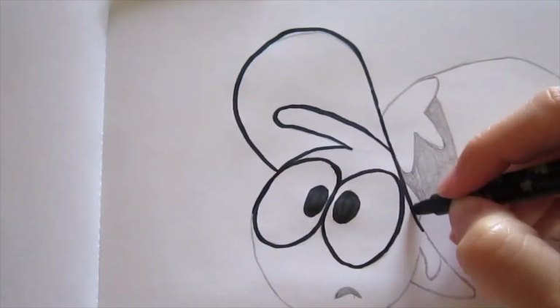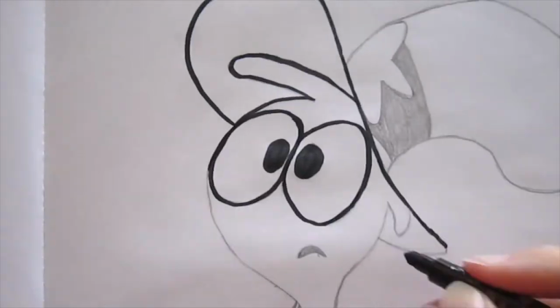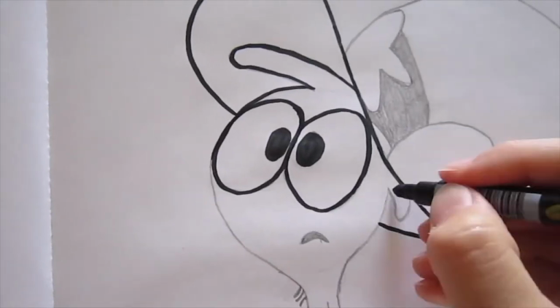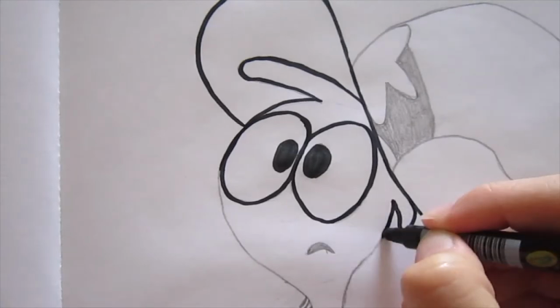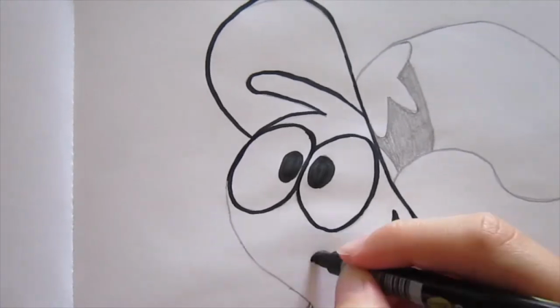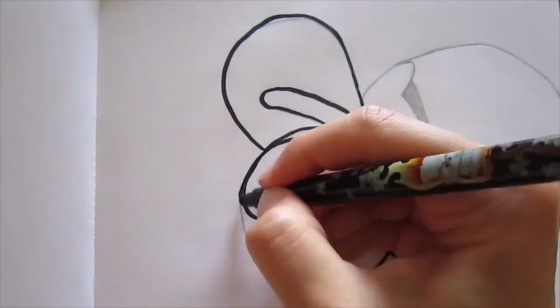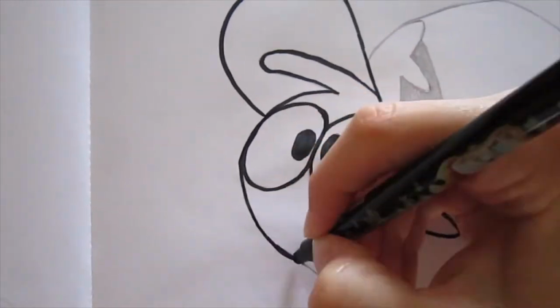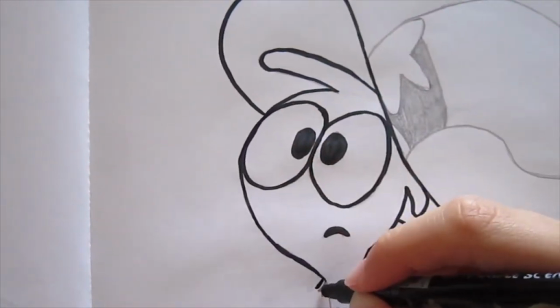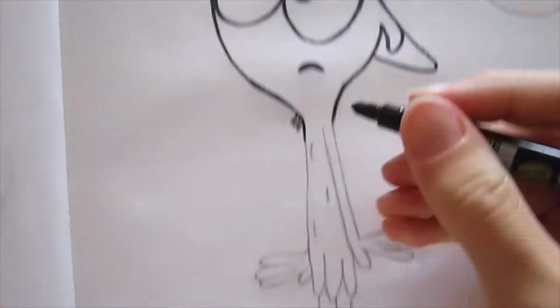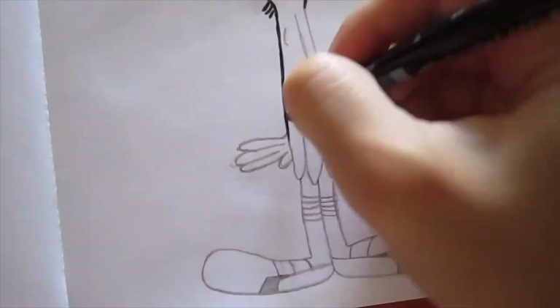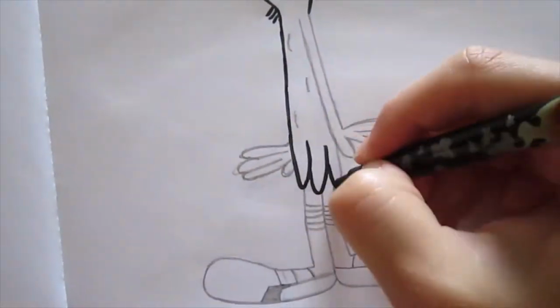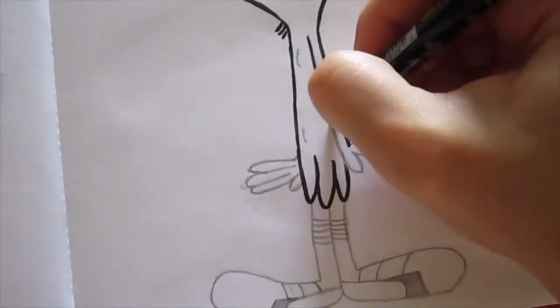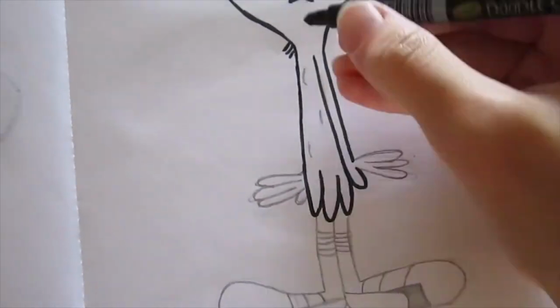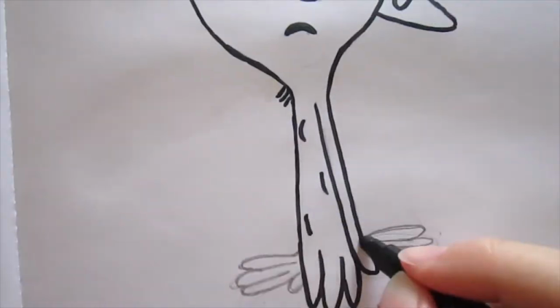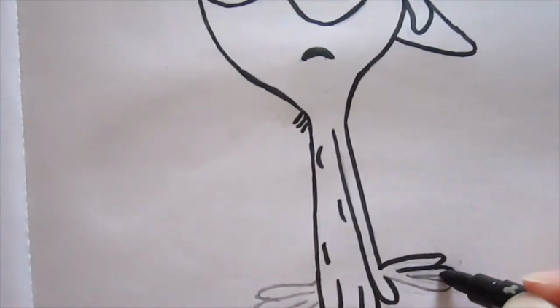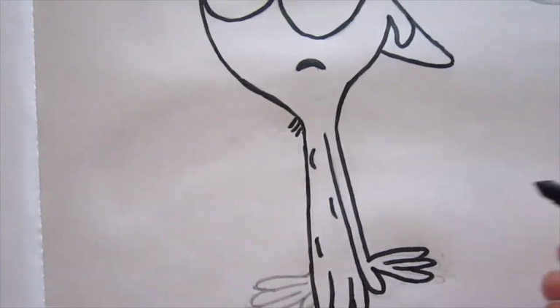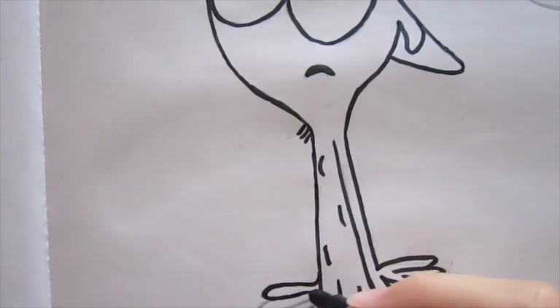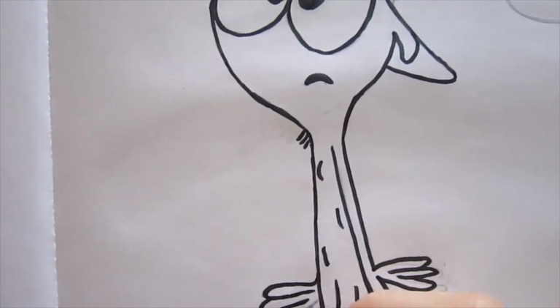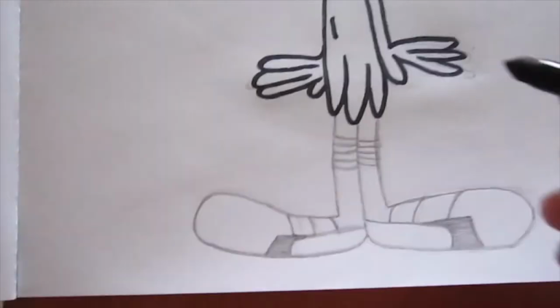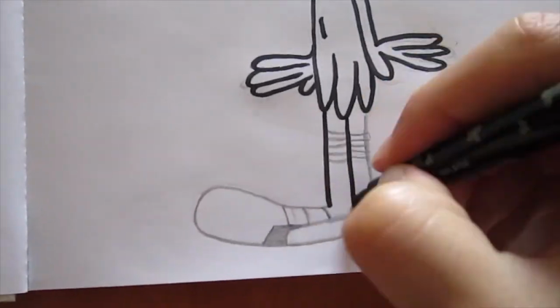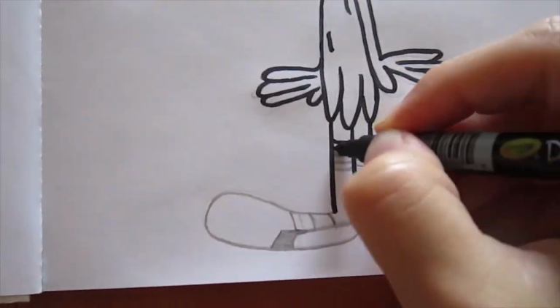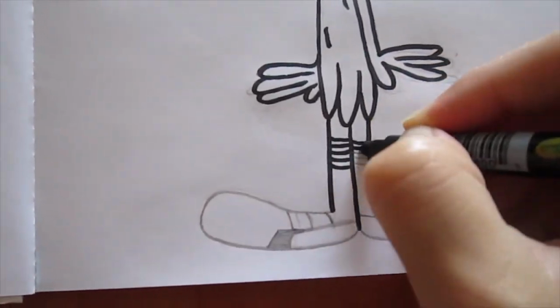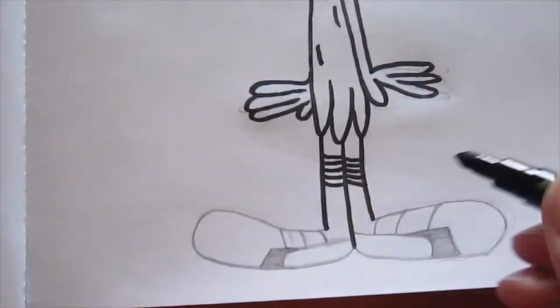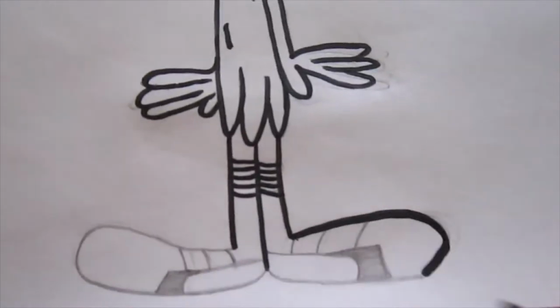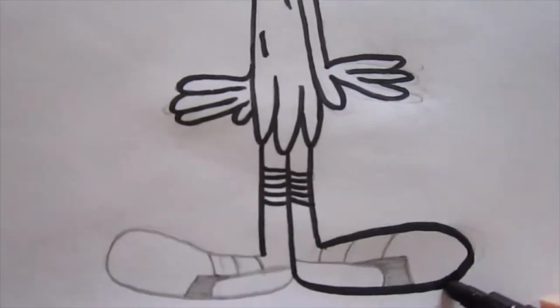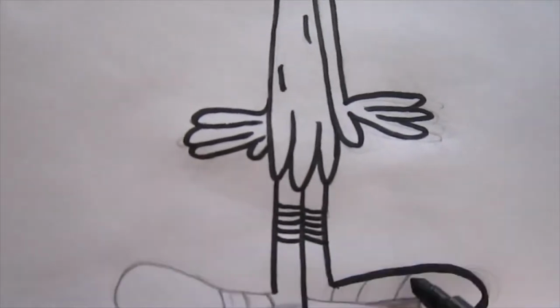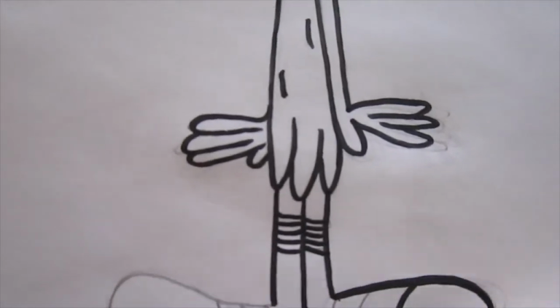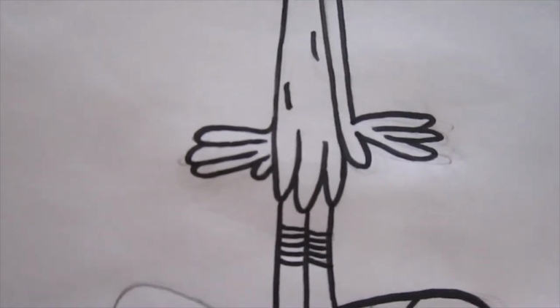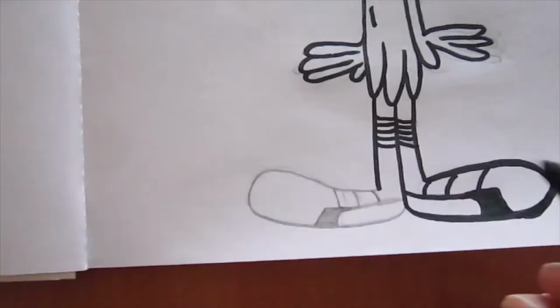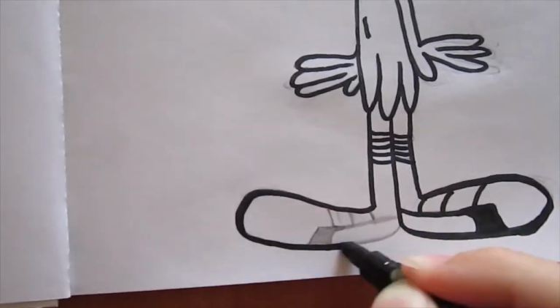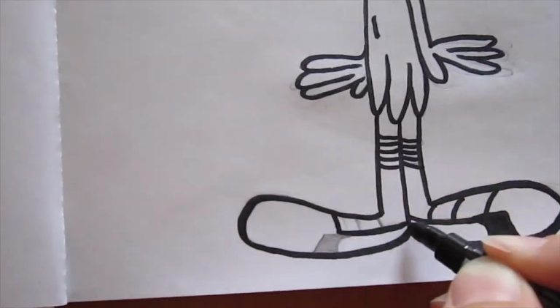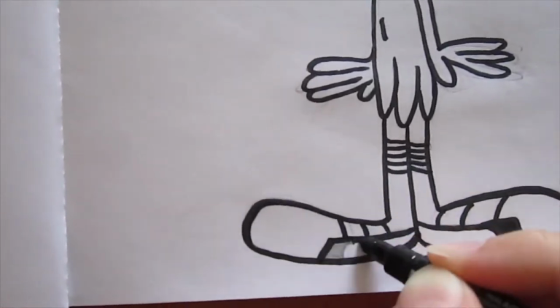On his head he's got a star, because he's a star boy, you know? And if you have already seen my other drawing videos, I love circling all of my drawings with a black marker to make it look tidier.